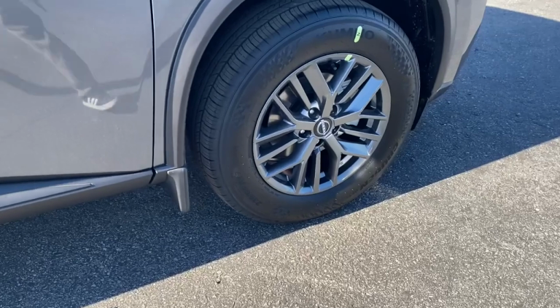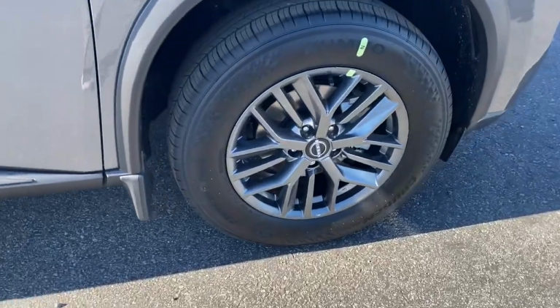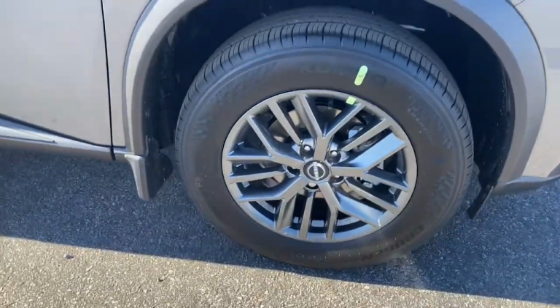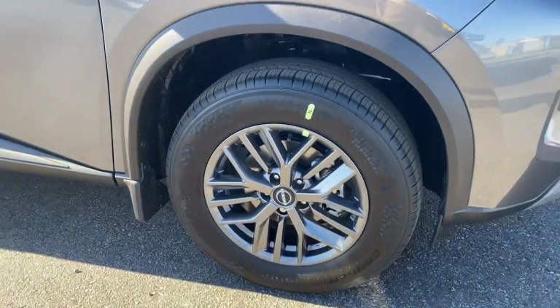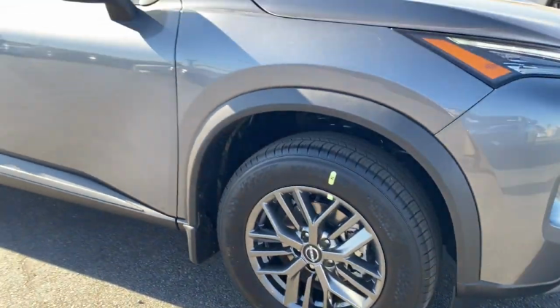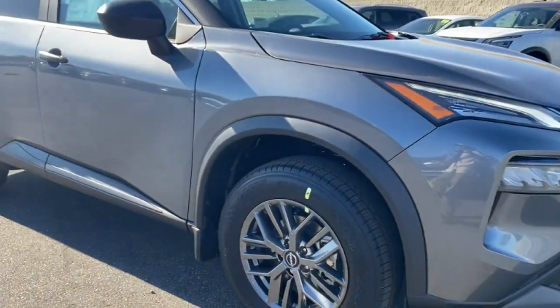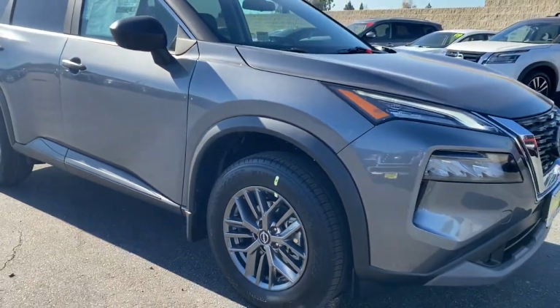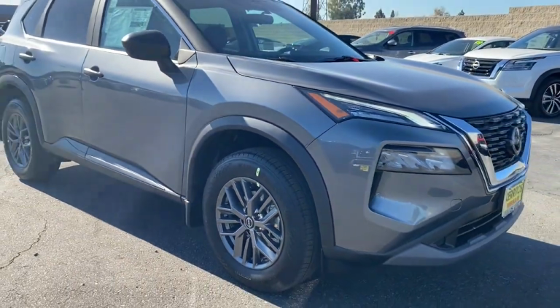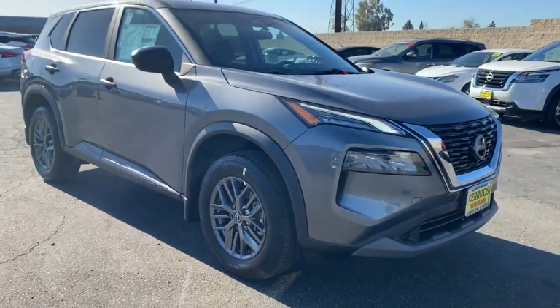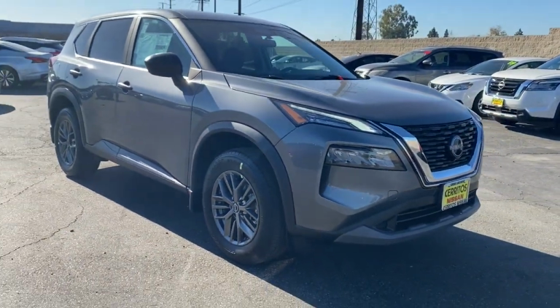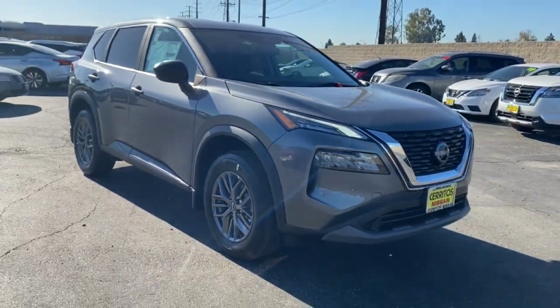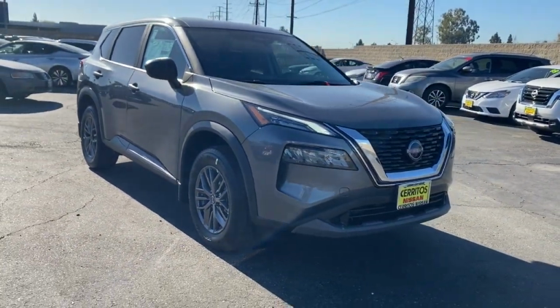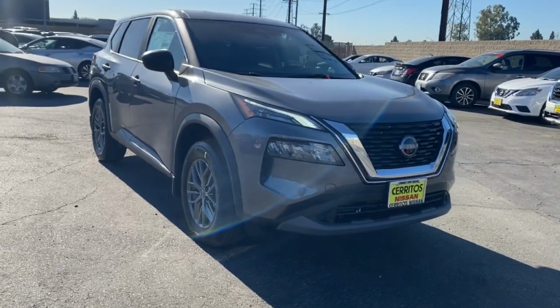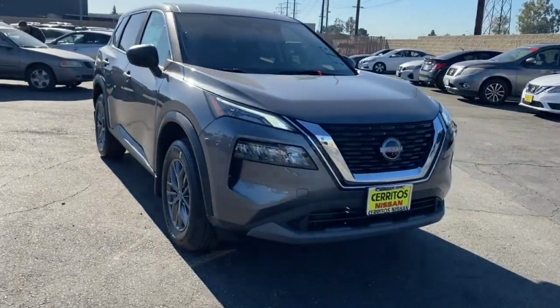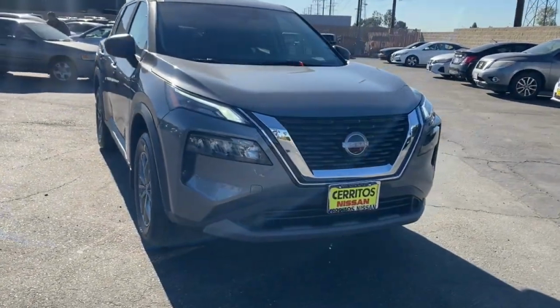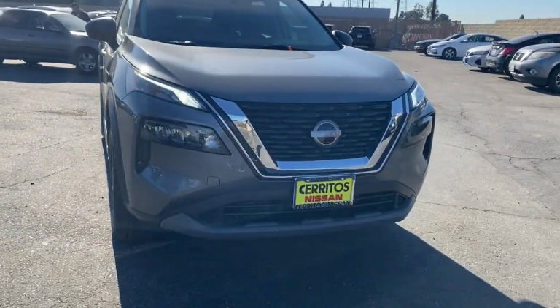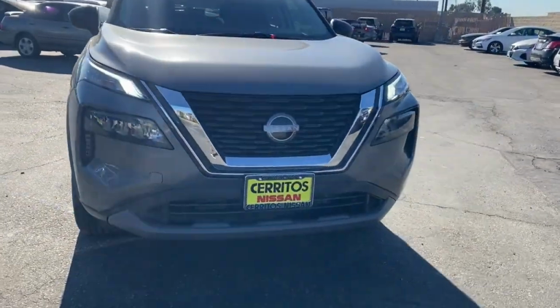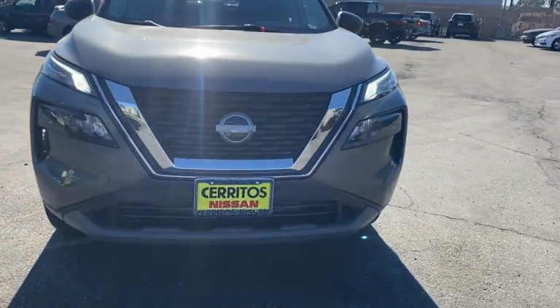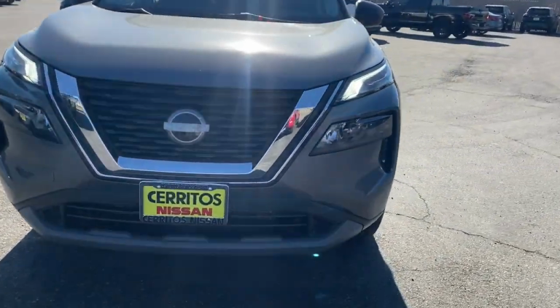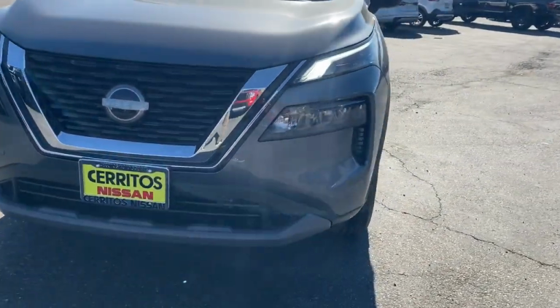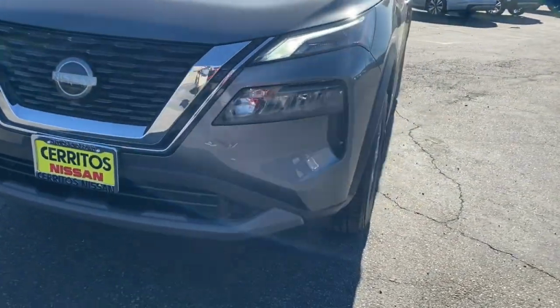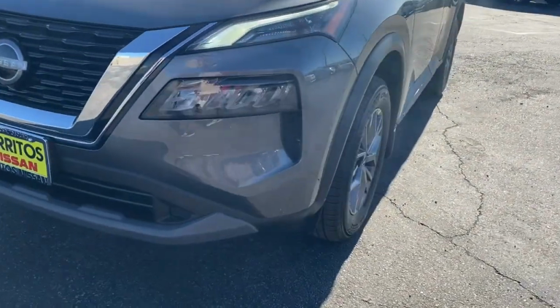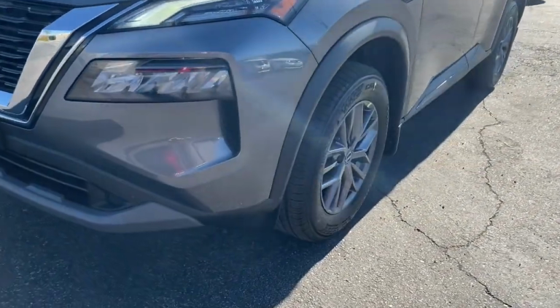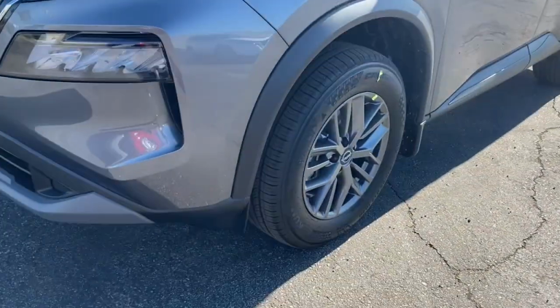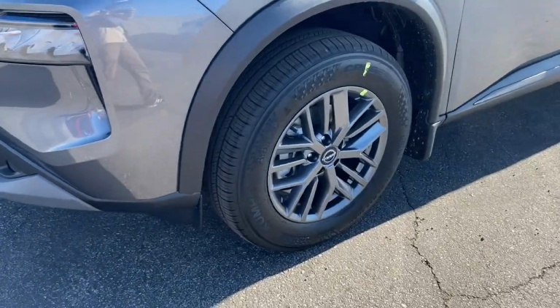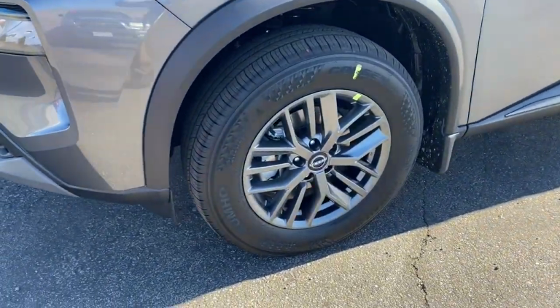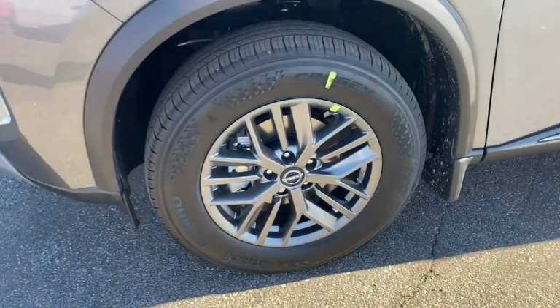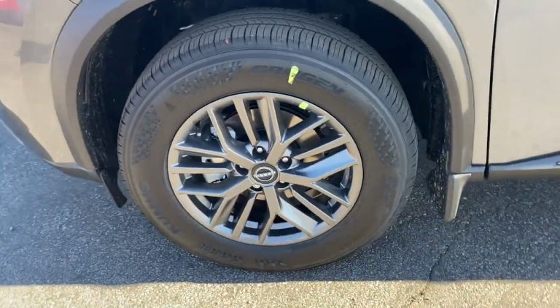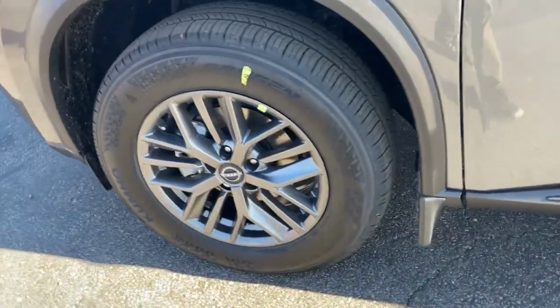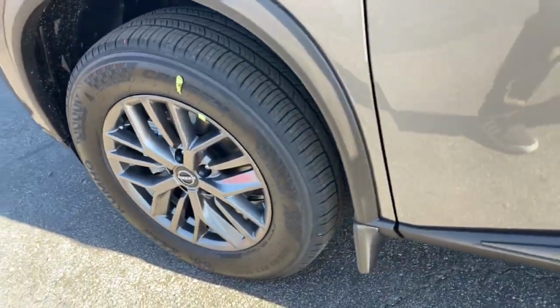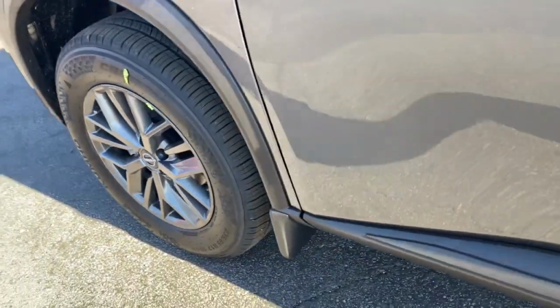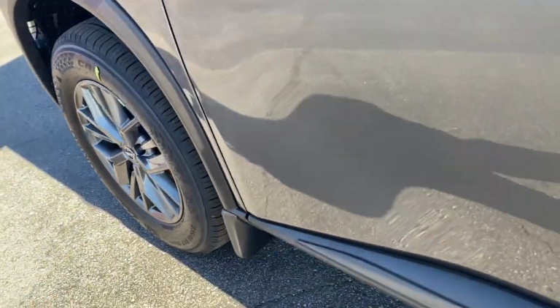Lane departure warning, keyless entry, backup camera, satellite radio, keyless start, blind spot monitor, Bluetooth connection, steering wheel audio controls, aluminum wheels, stability control.